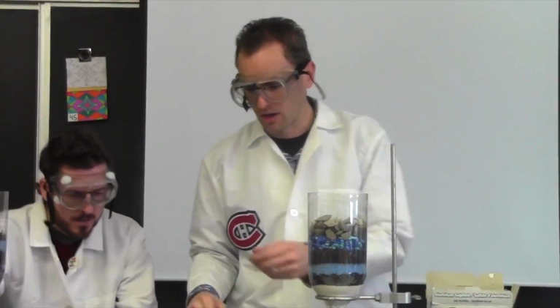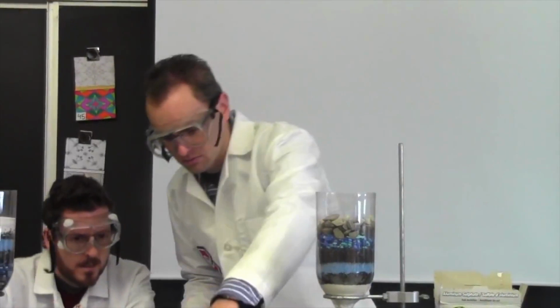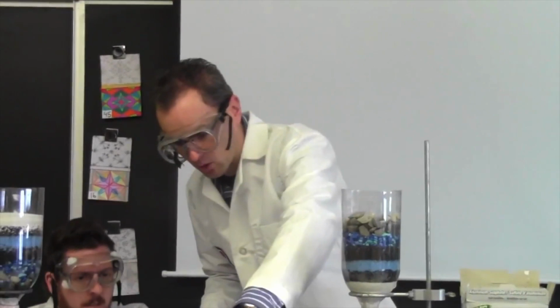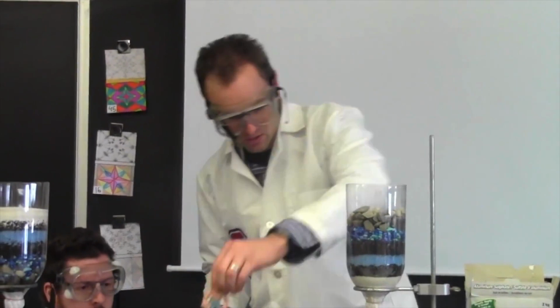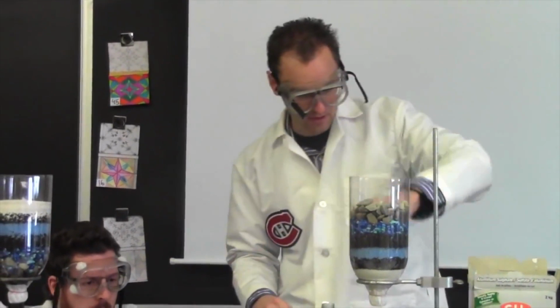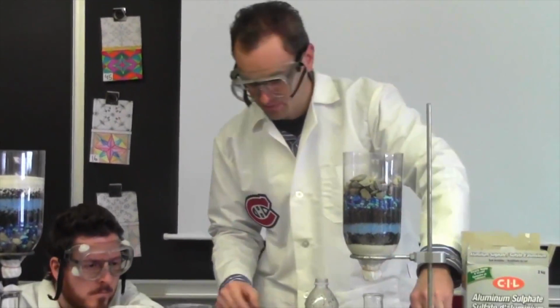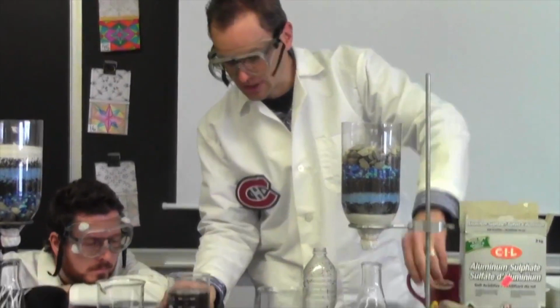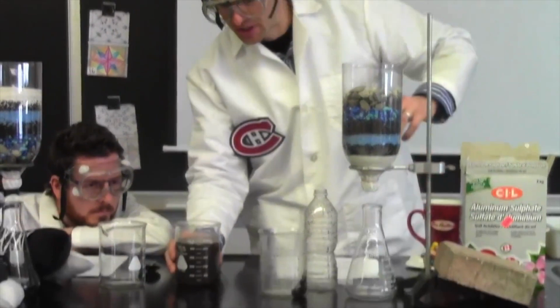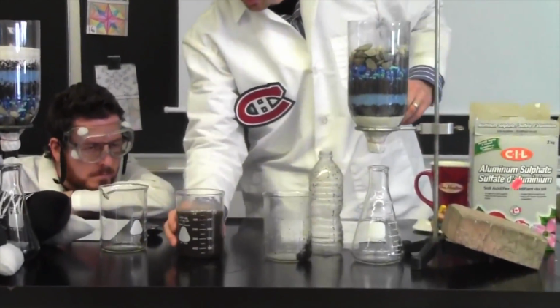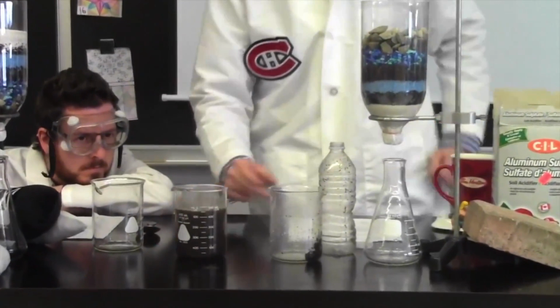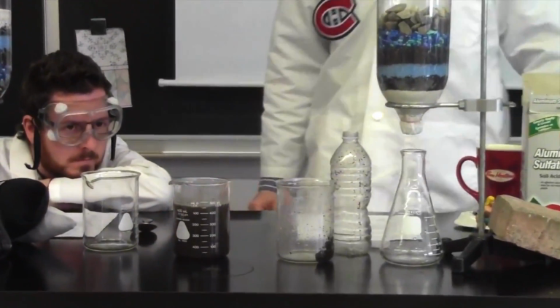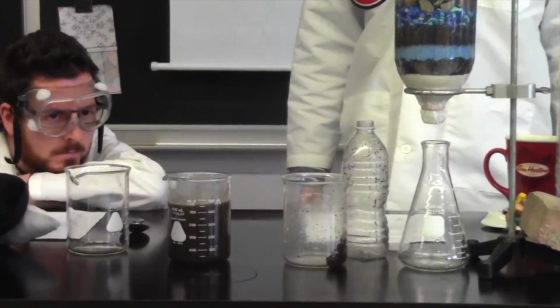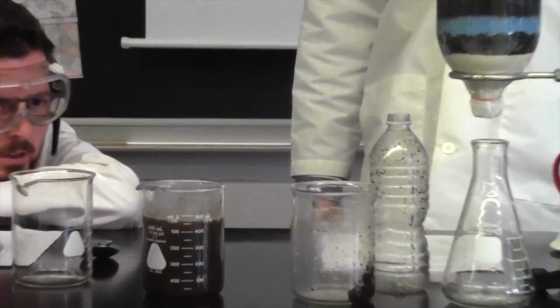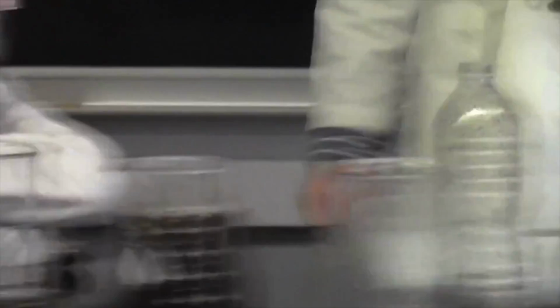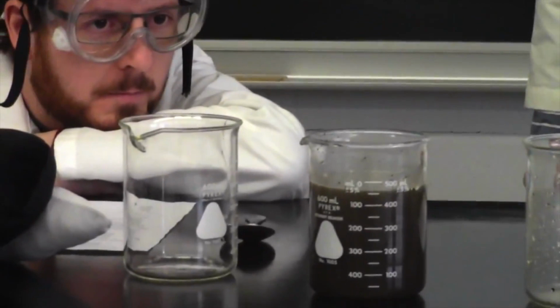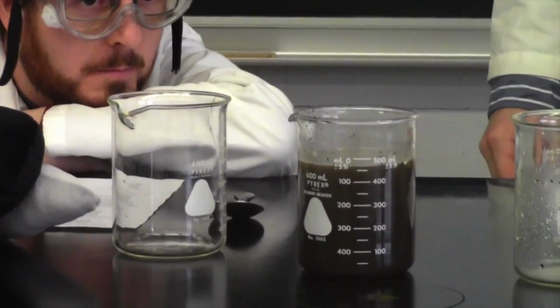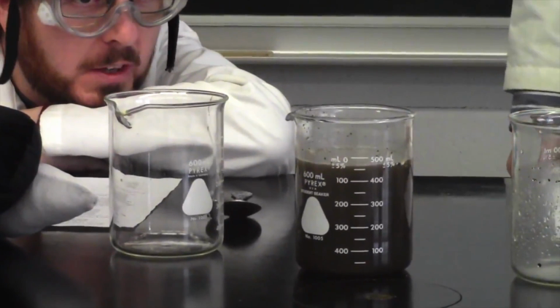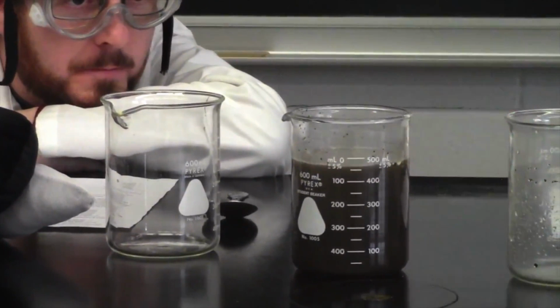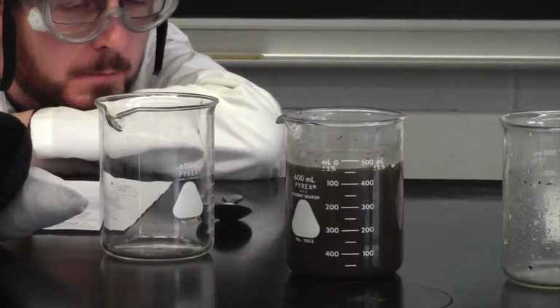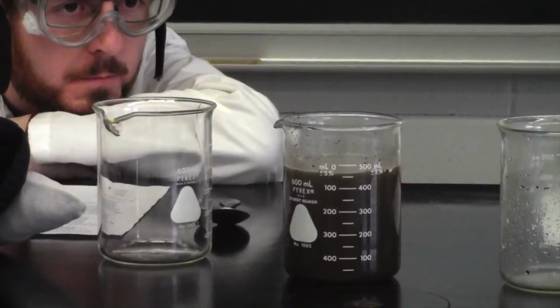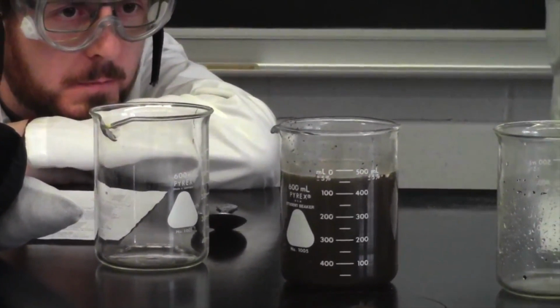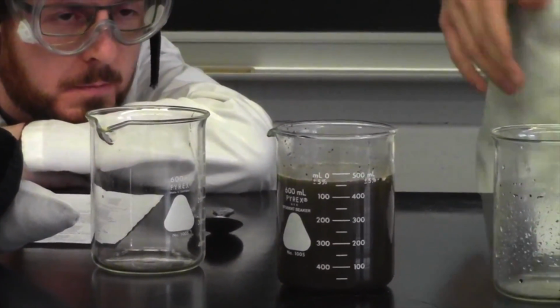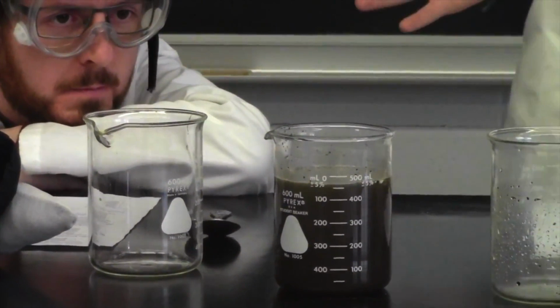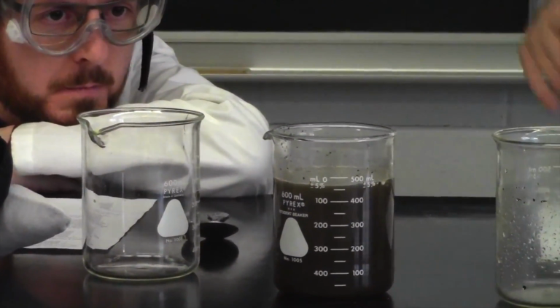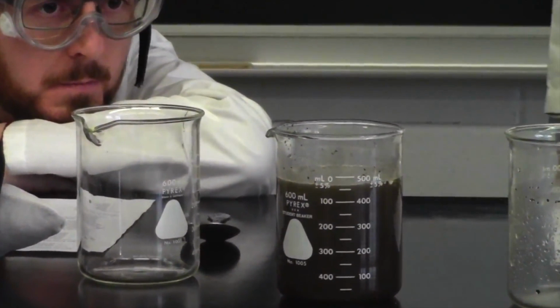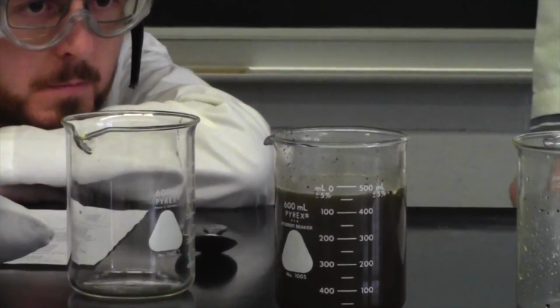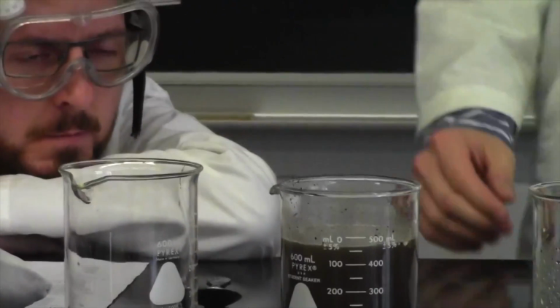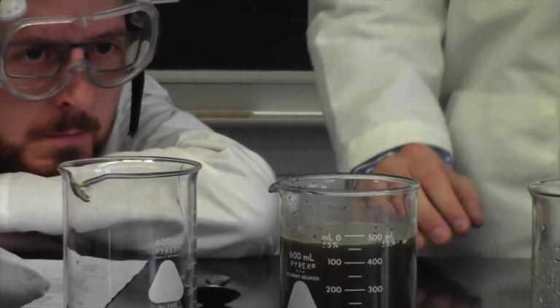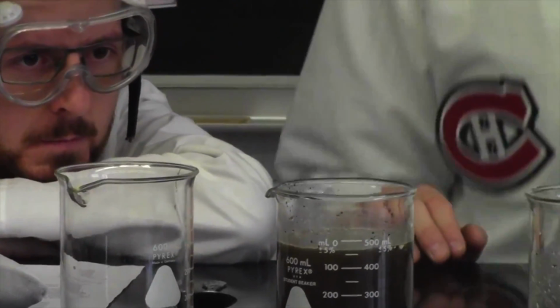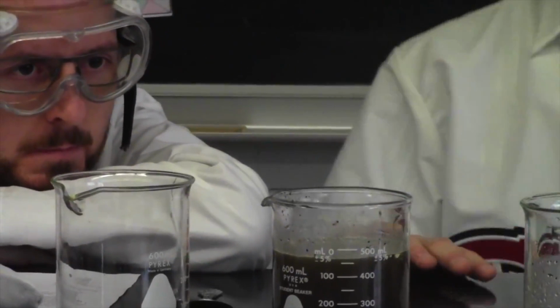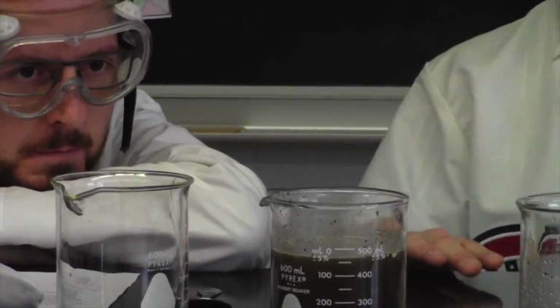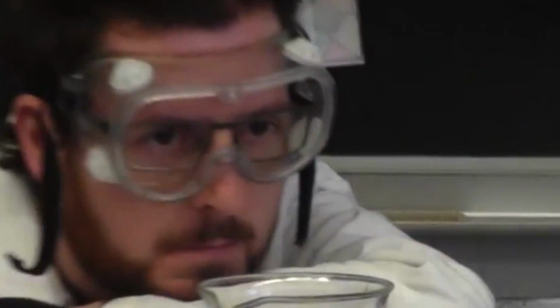Sedimentation! Where we get to sit here and just watch. You get to sit here and watch for everything to sediment — for everything to drop. For a good 20–25 minutes, we're just going to sit and watch.